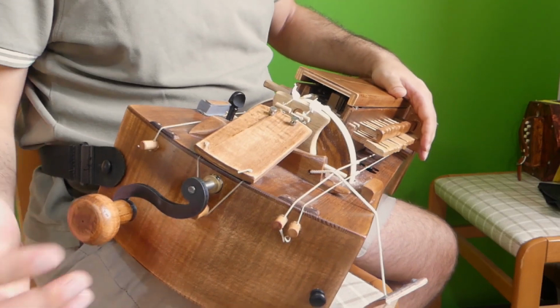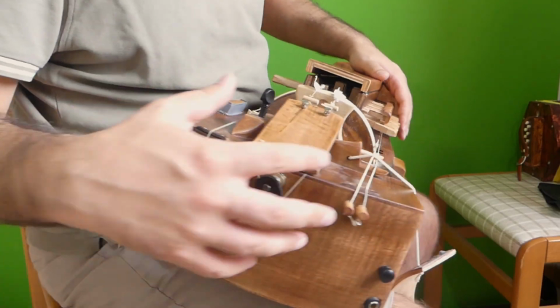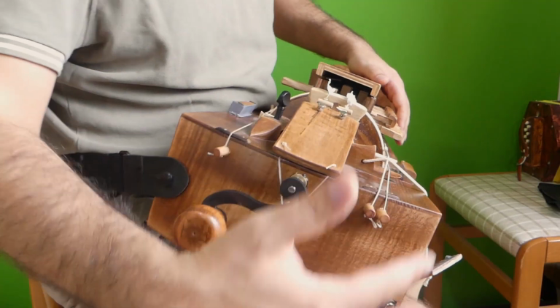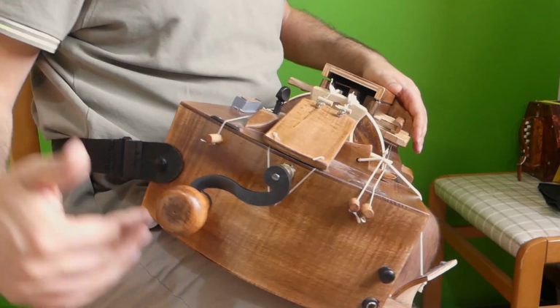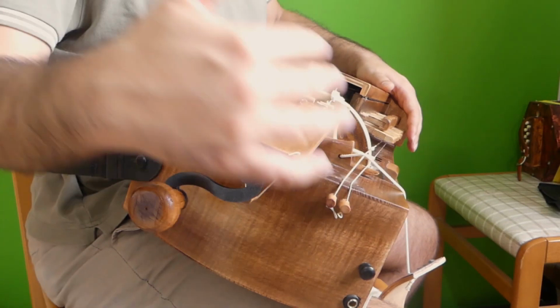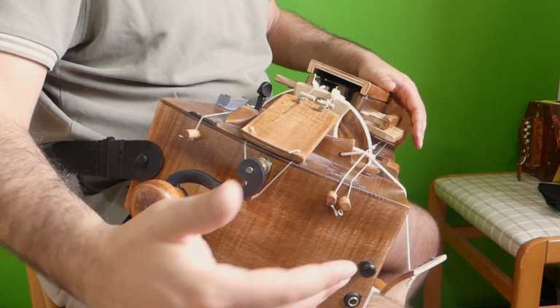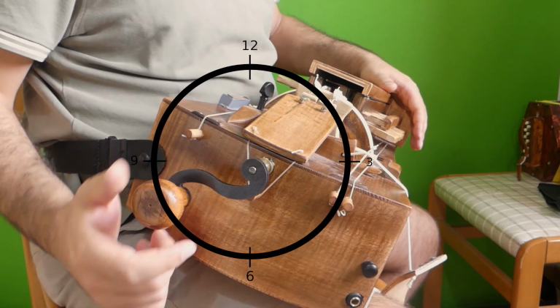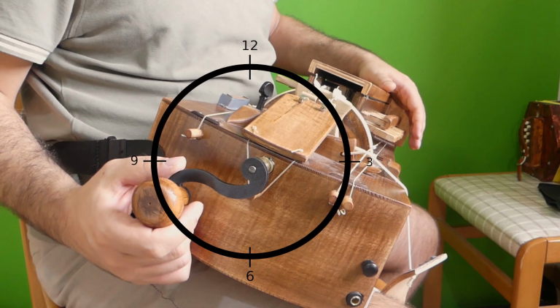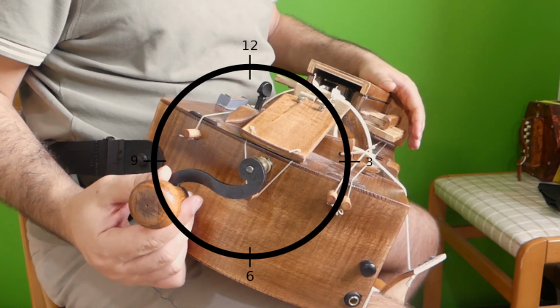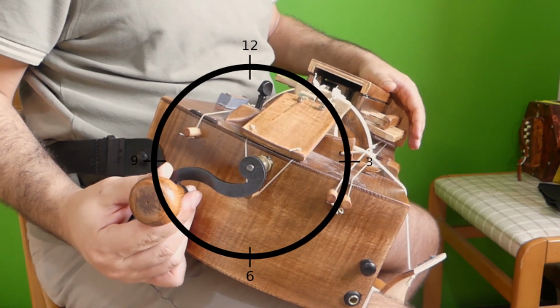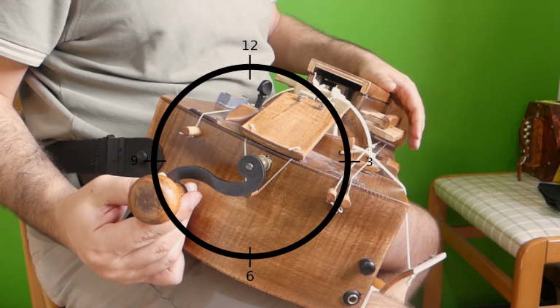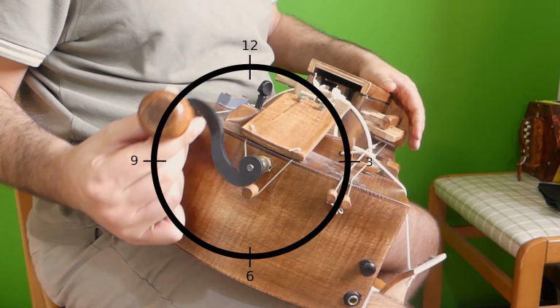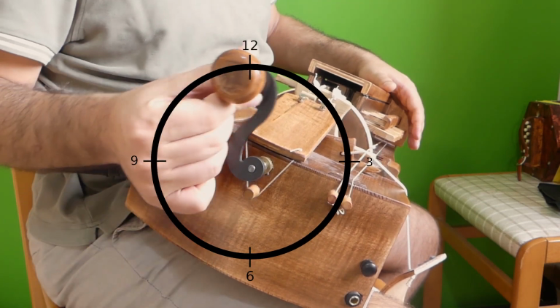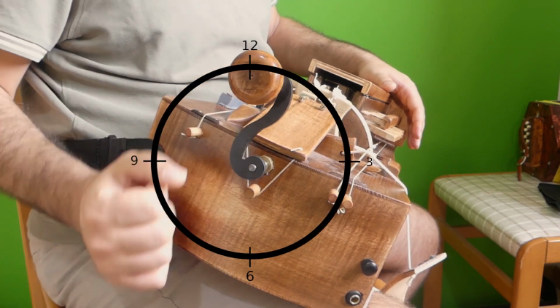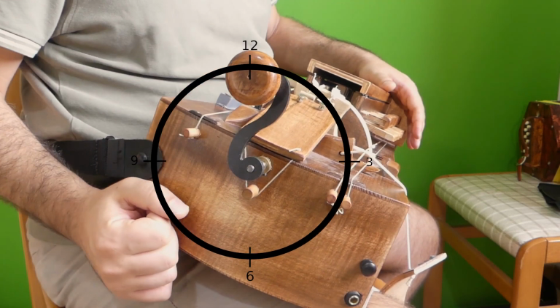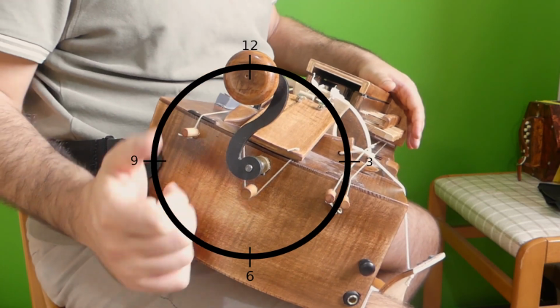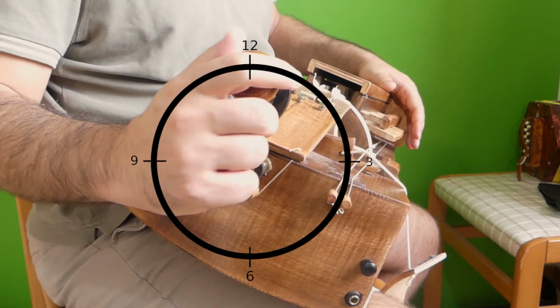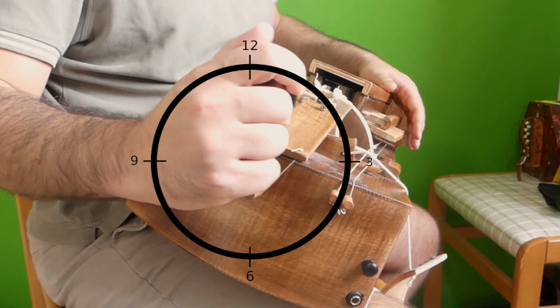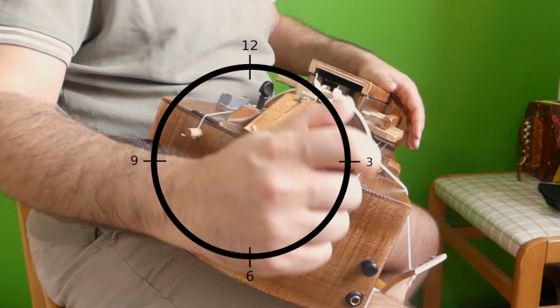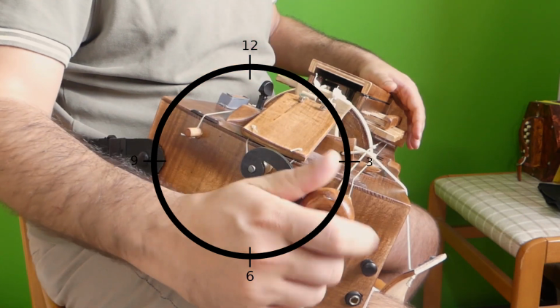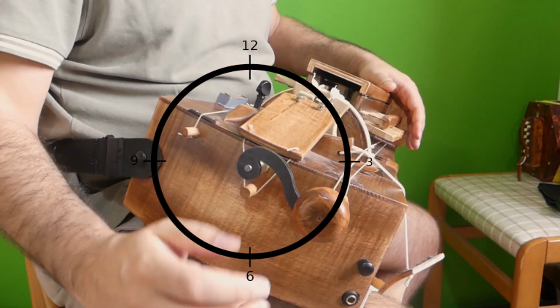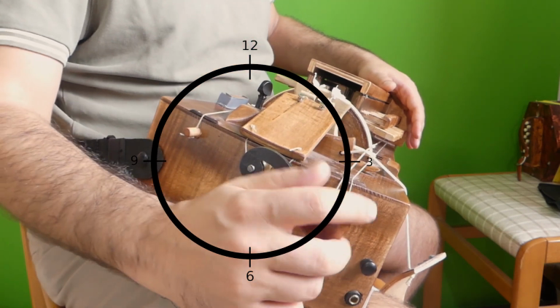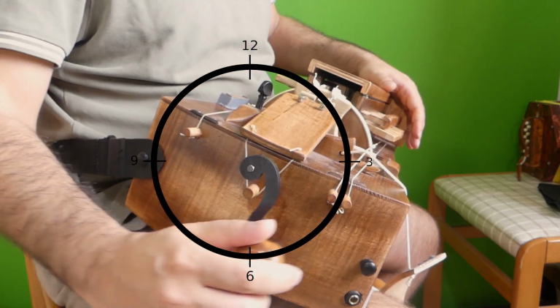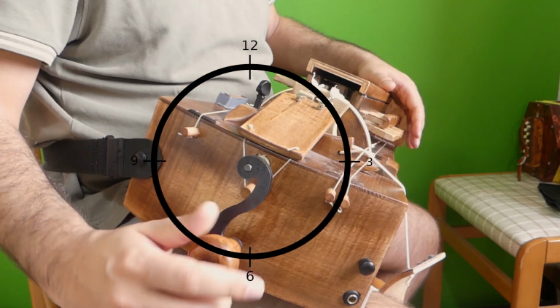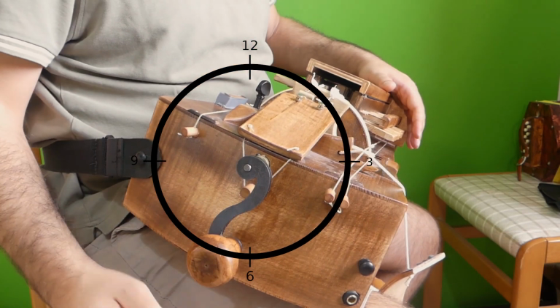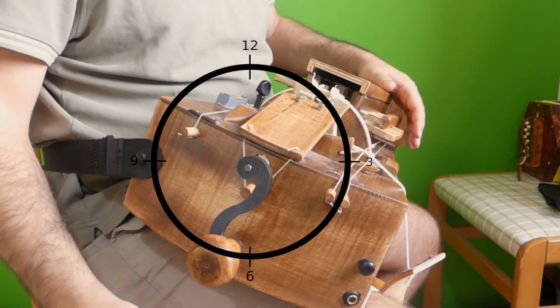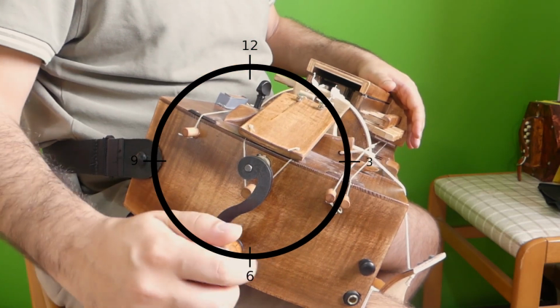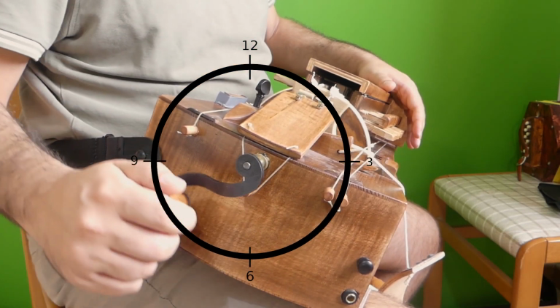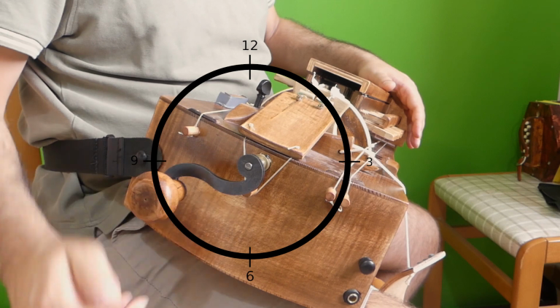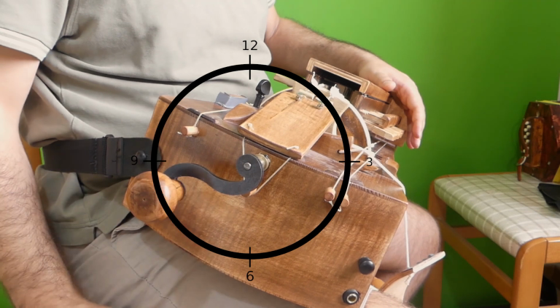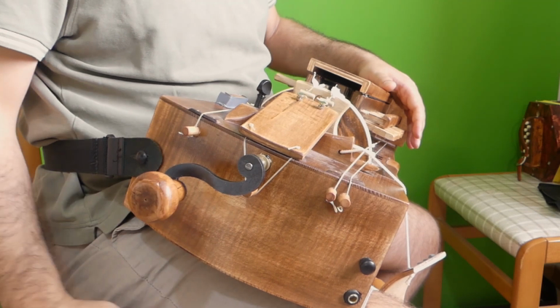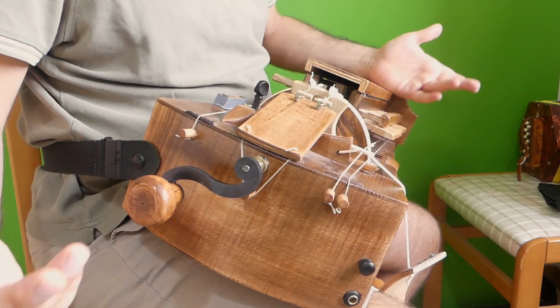Now imagine there is a clock around your crank. 12 o'clock here, 3 o'clock here, 6 and 9 — approximately.